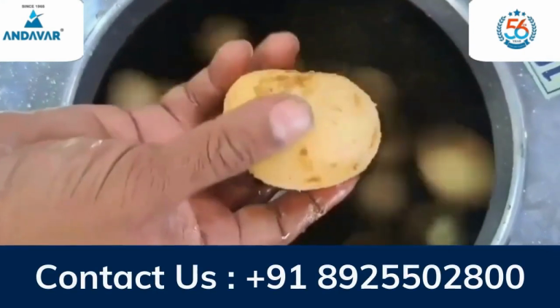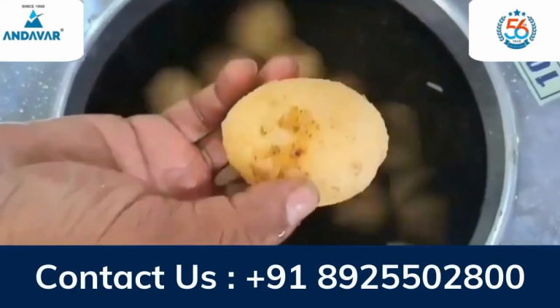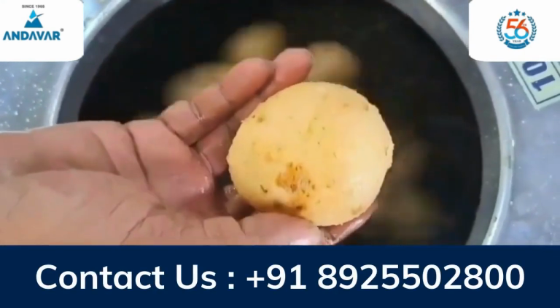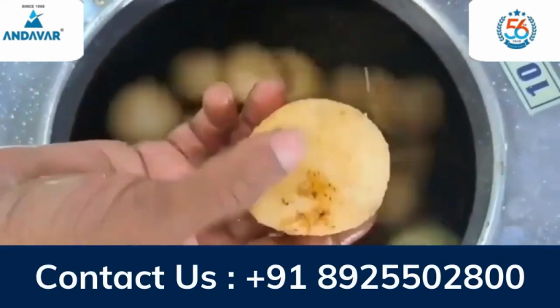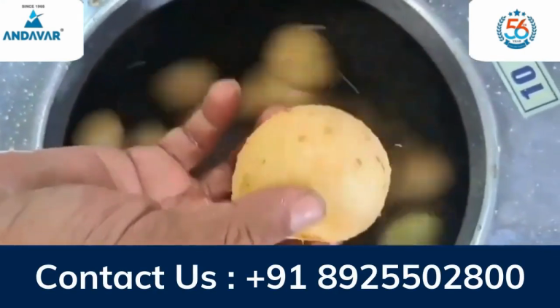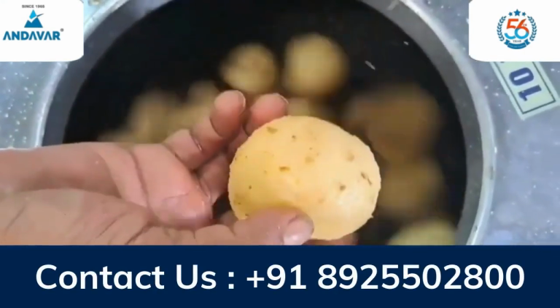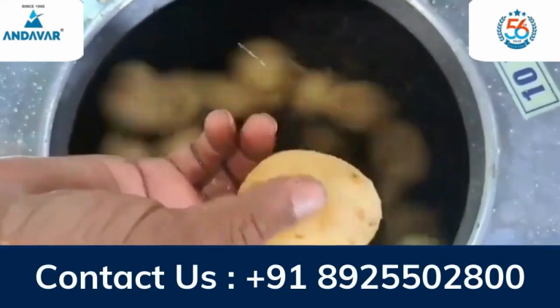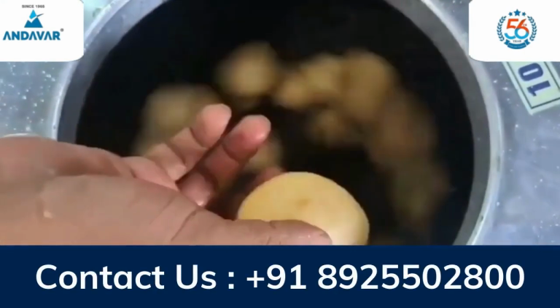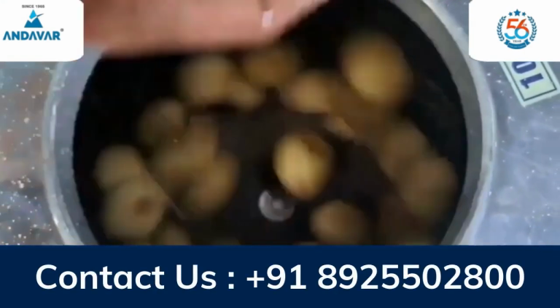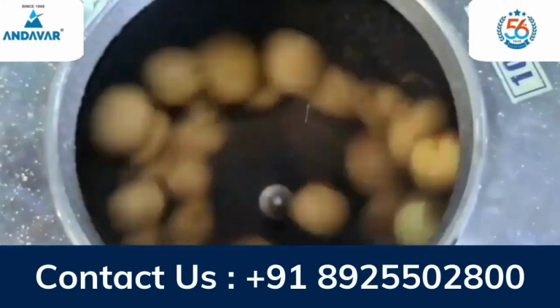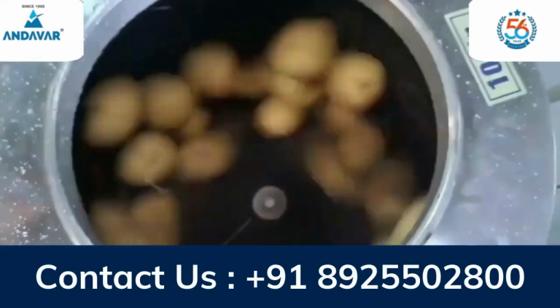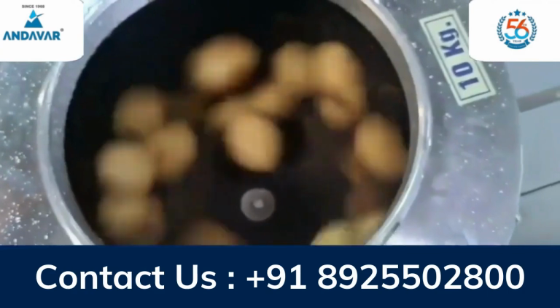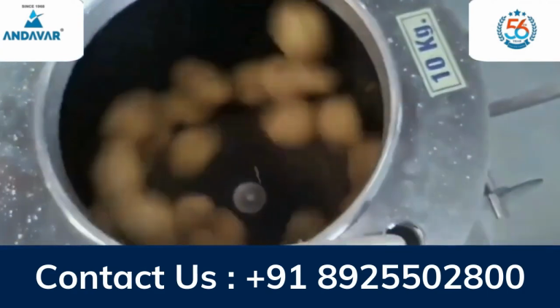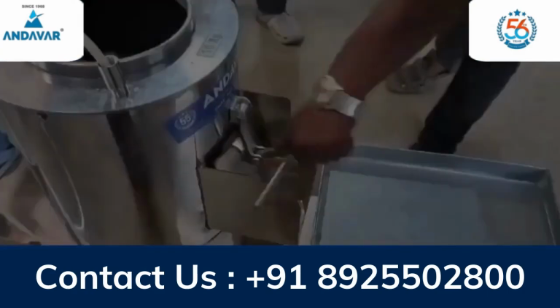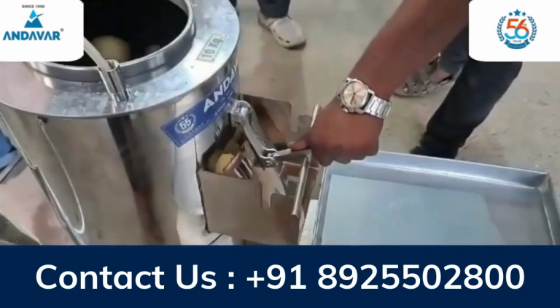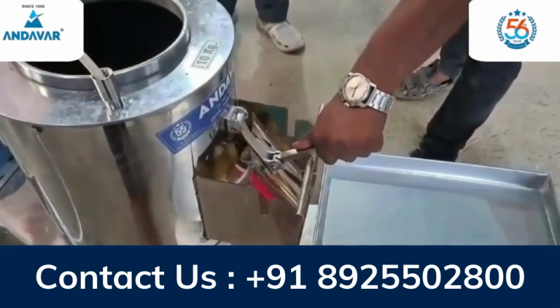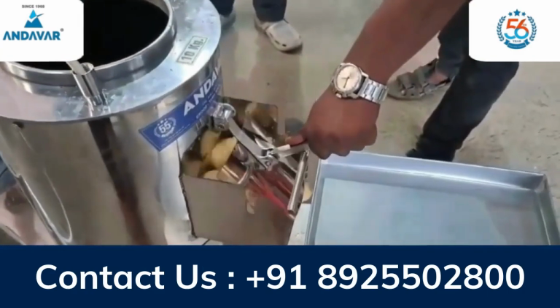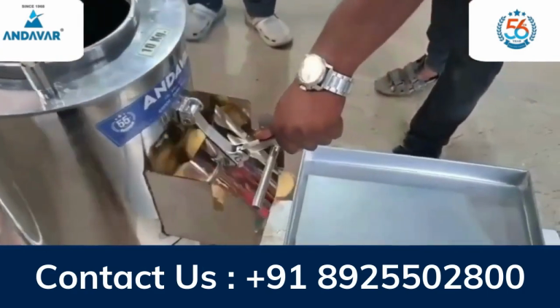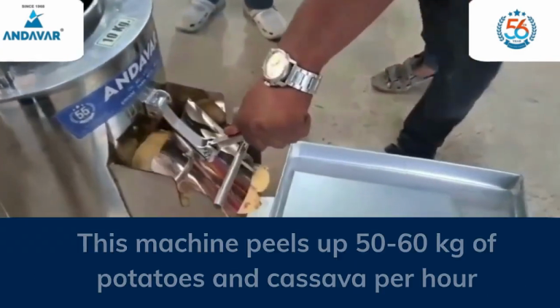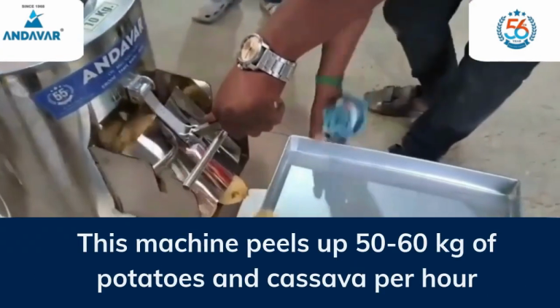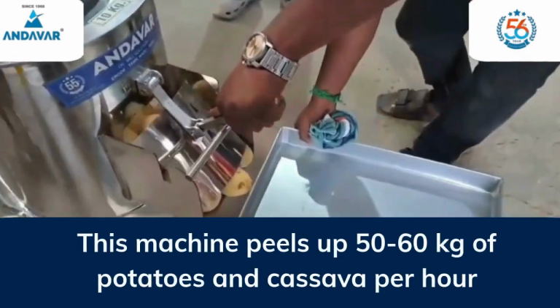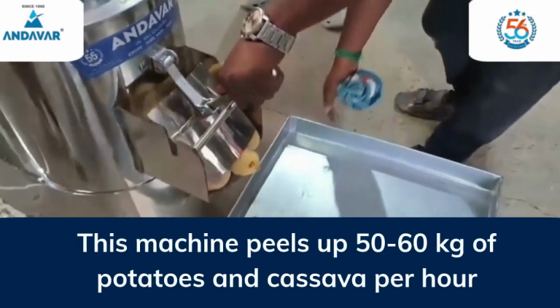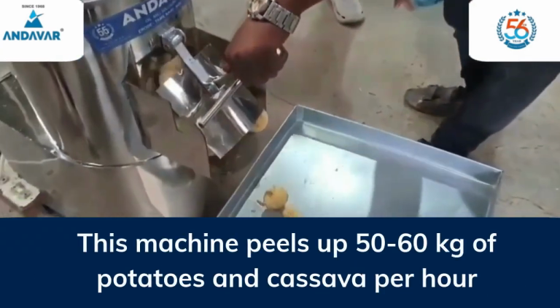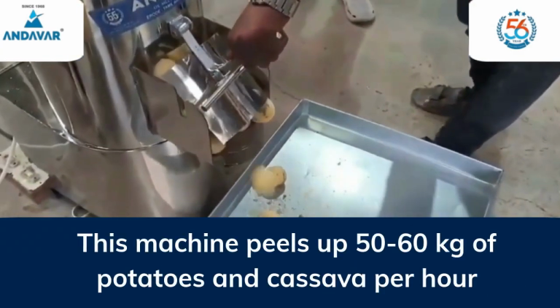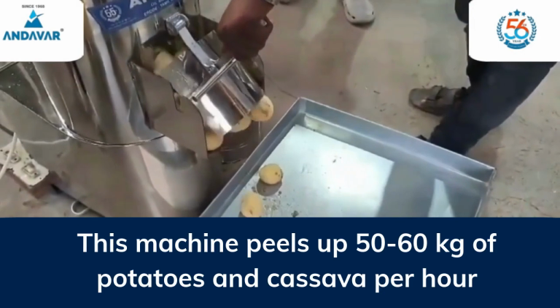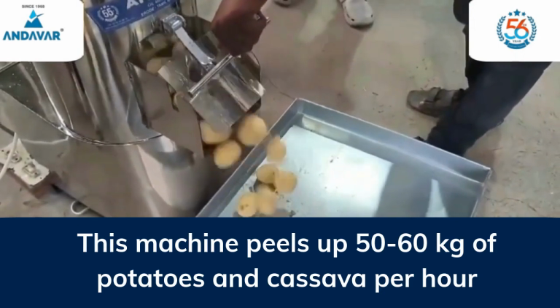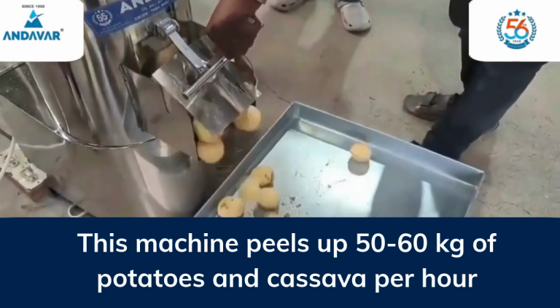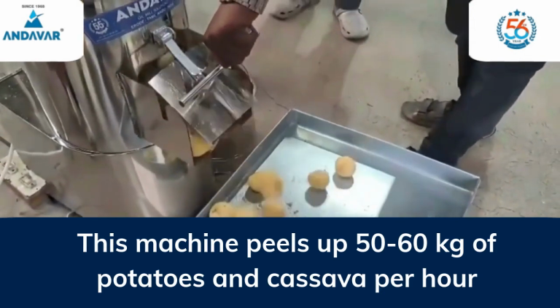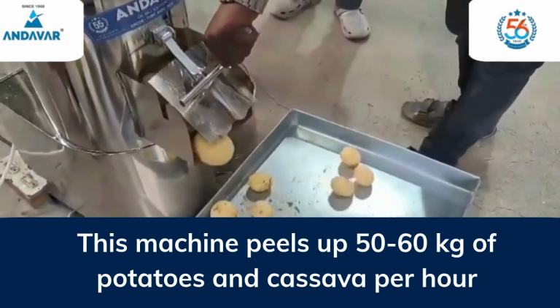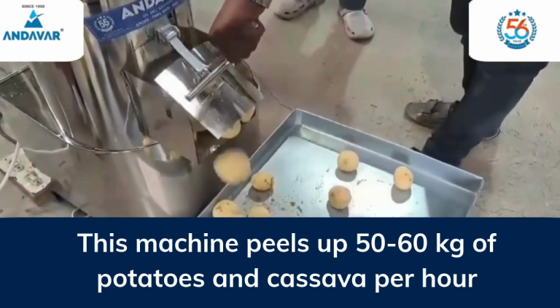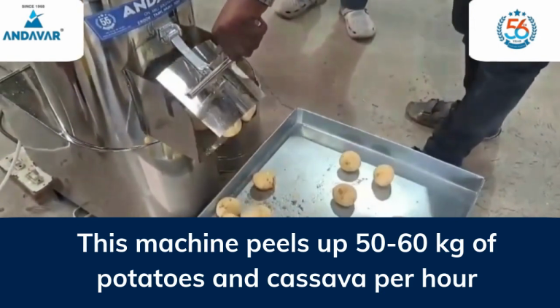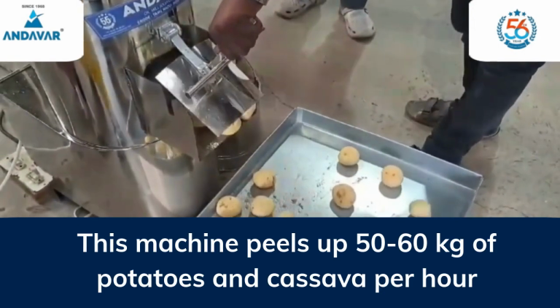If you want more details, contact us. This machine peels up 50 to 60 kilograms of potatoes and cassava per hour.